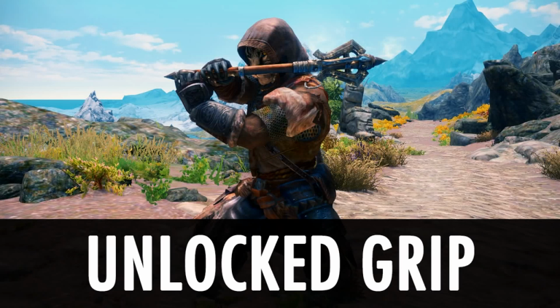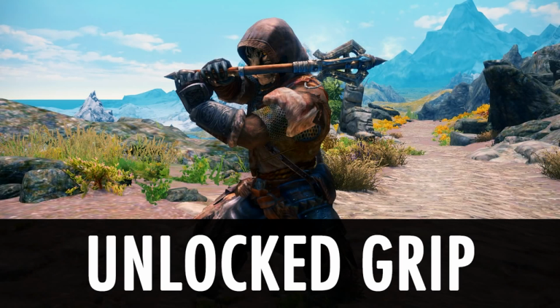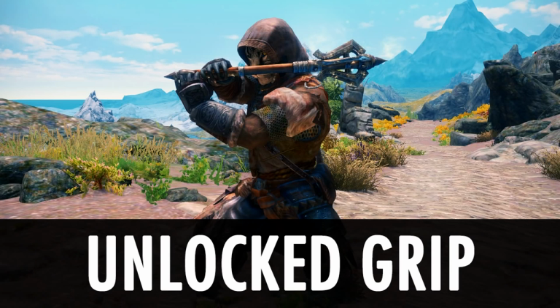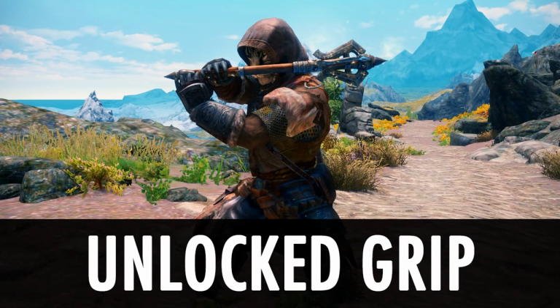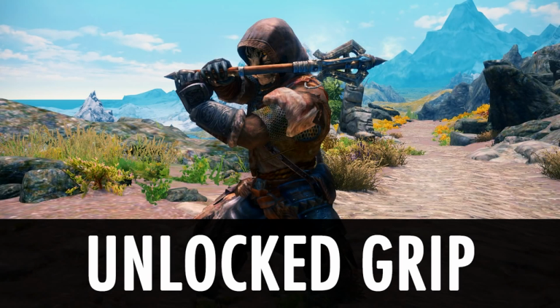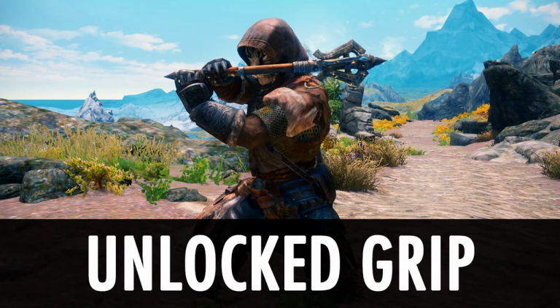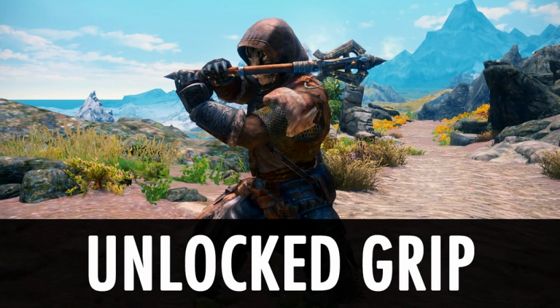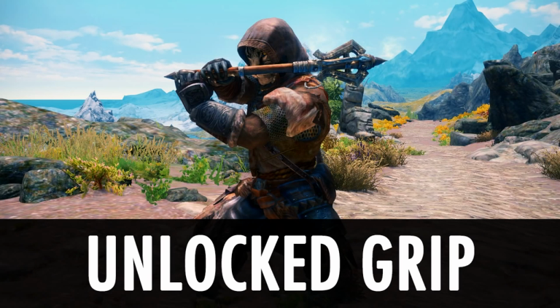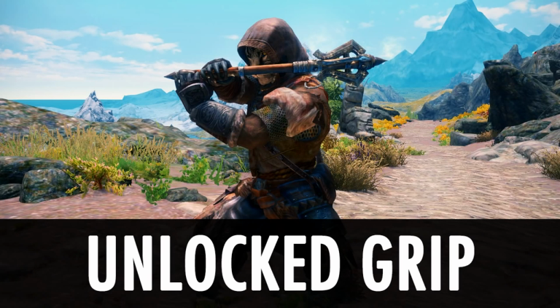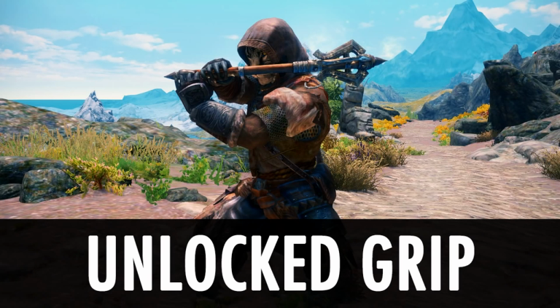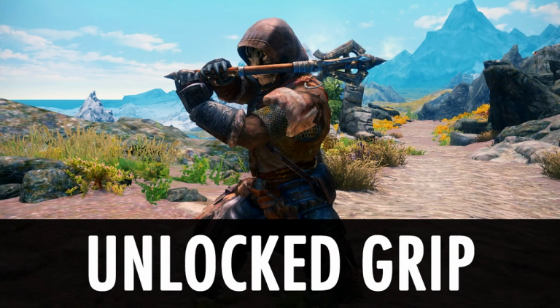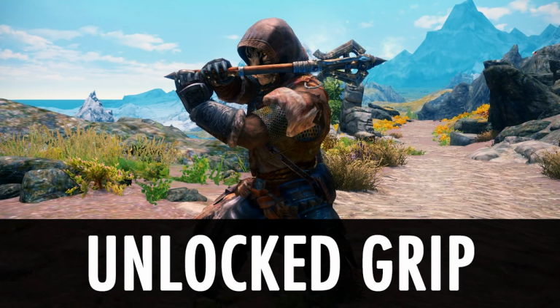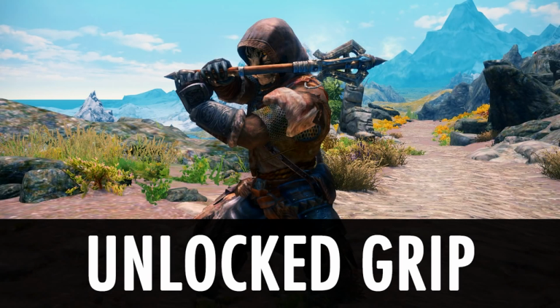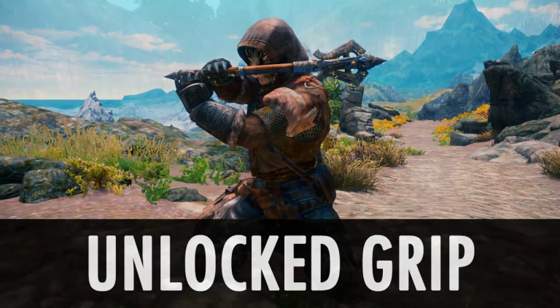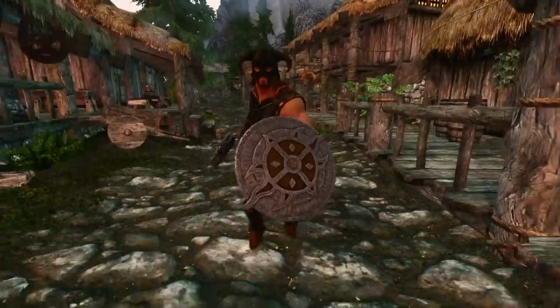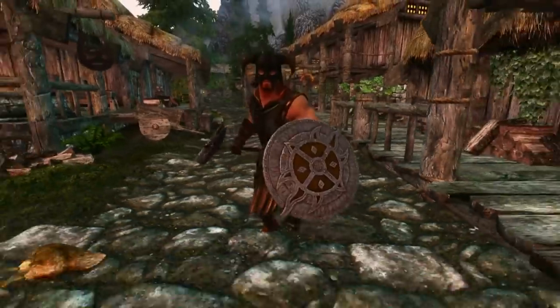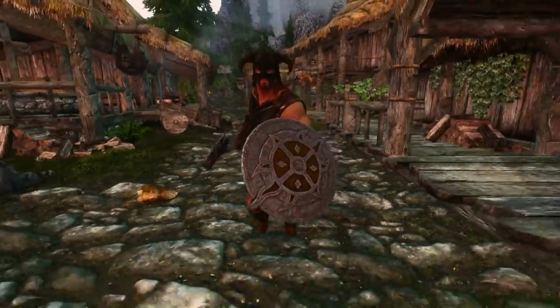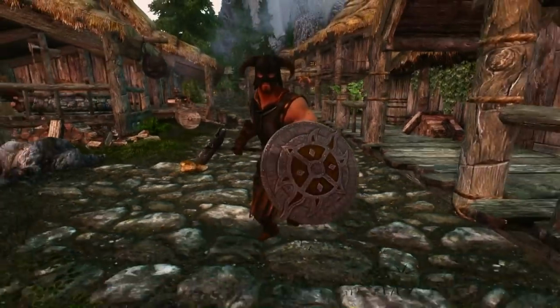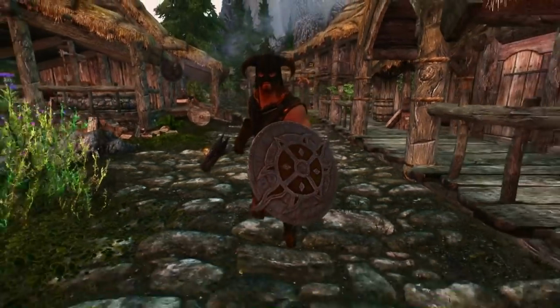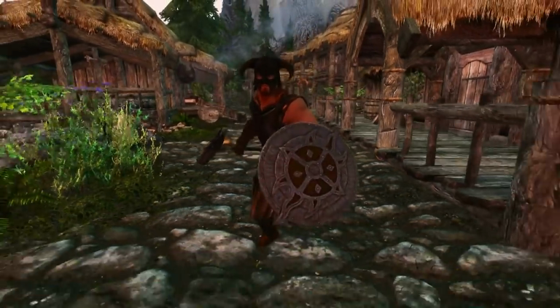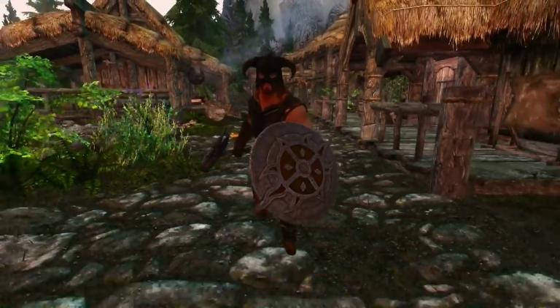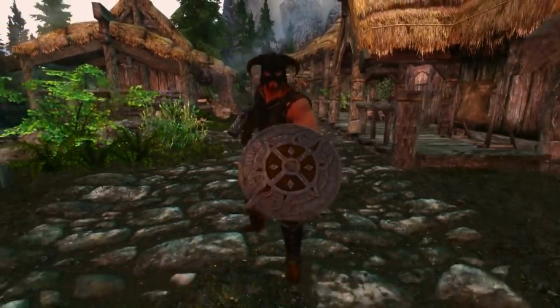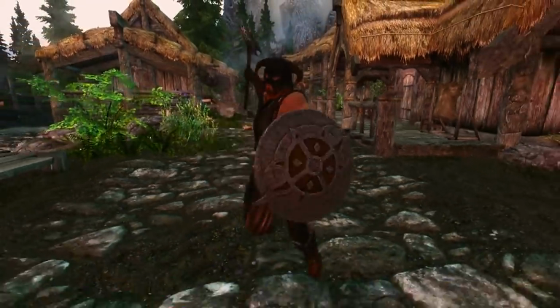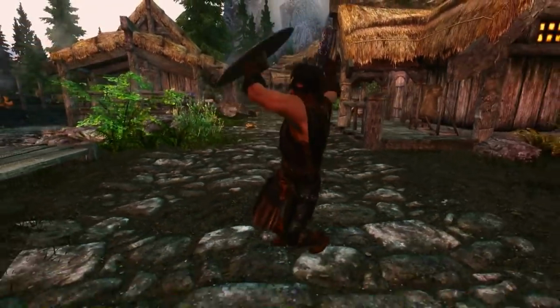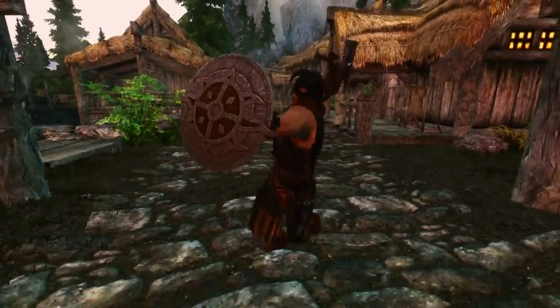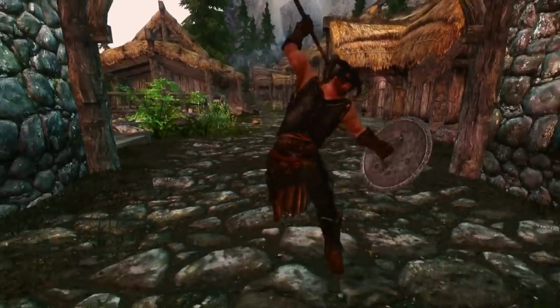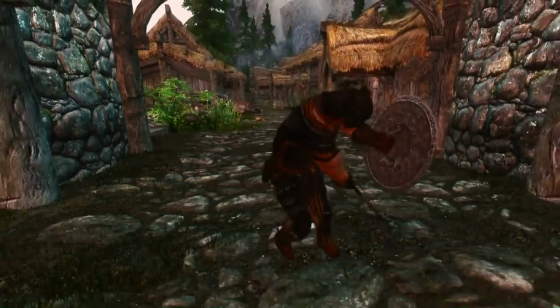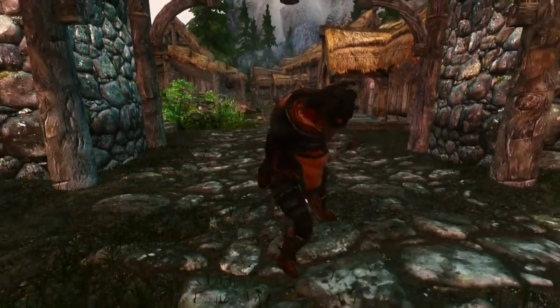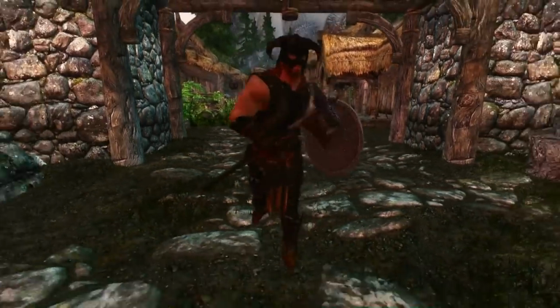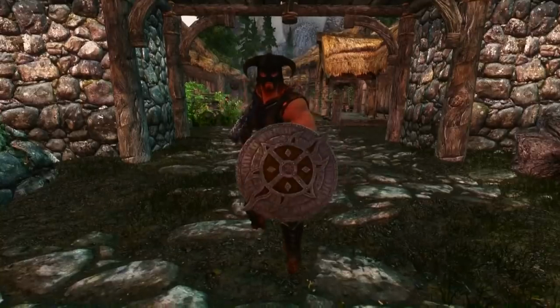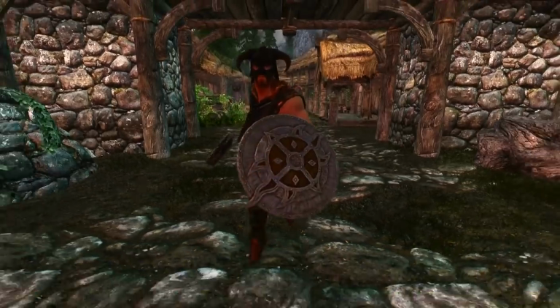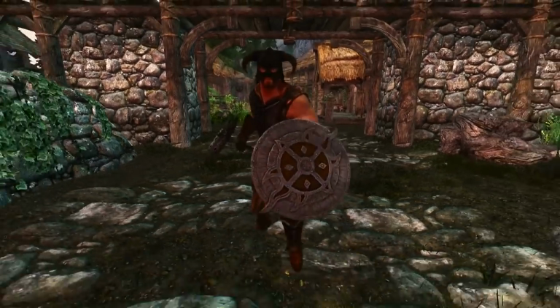Hello and welcome to Brewer Duel. This time we have a very interesting mod by the name of Unlocked Grip. This is a mod that lets you switch between one-handed and two-handed combat, similar to the way you can in other RPGs like Dark Souls.